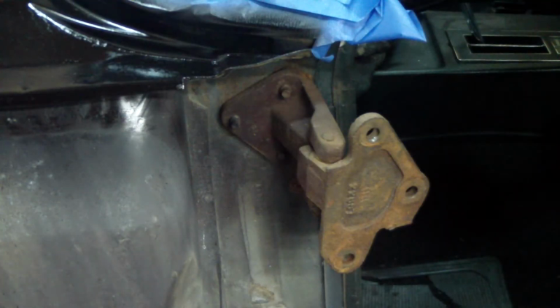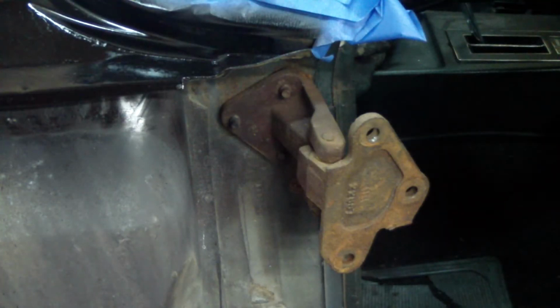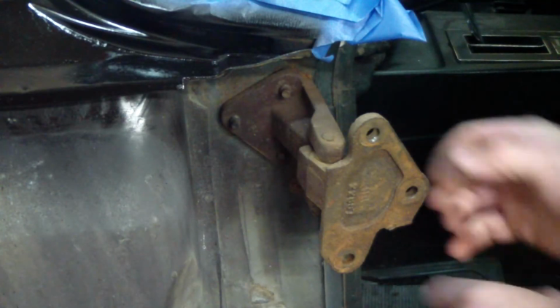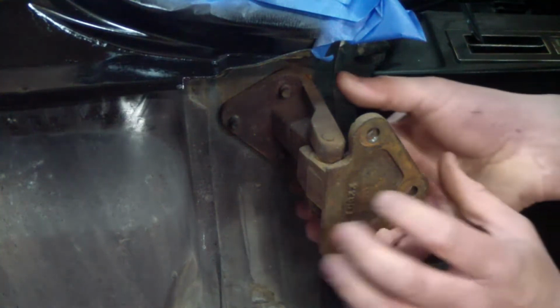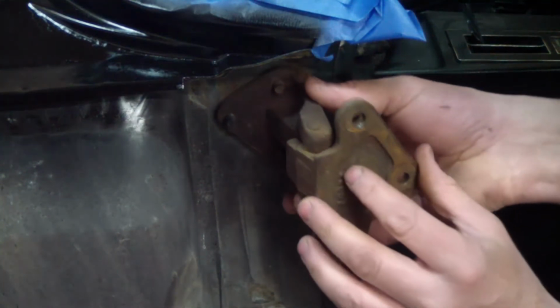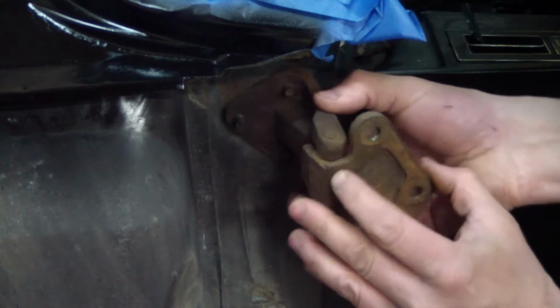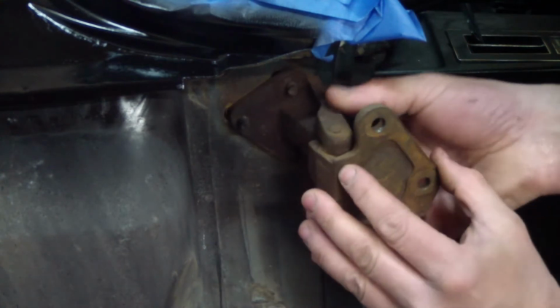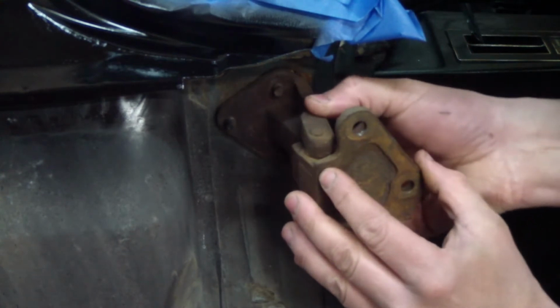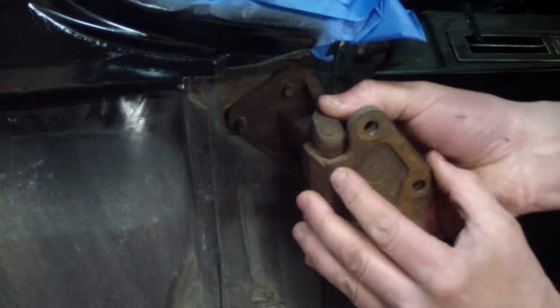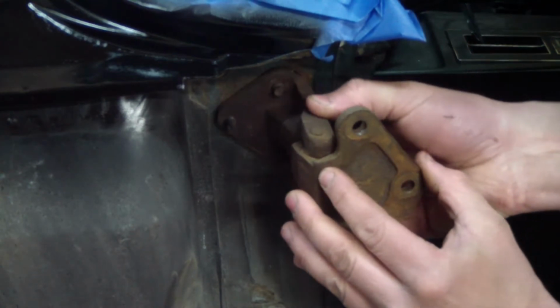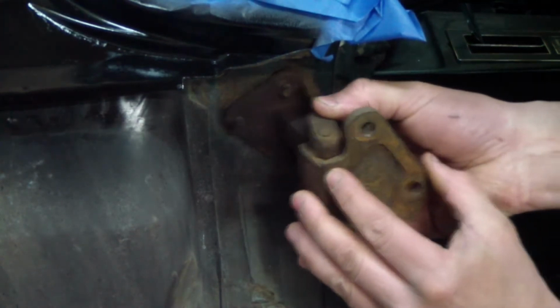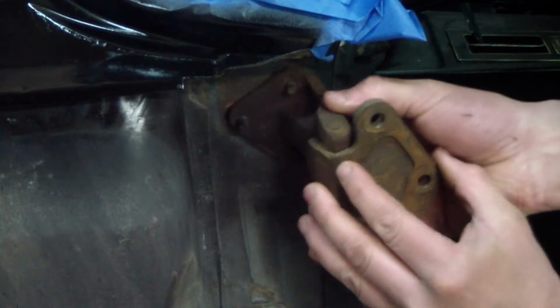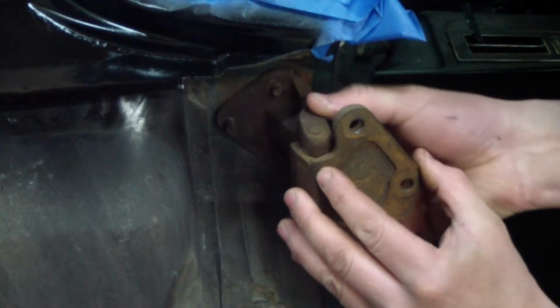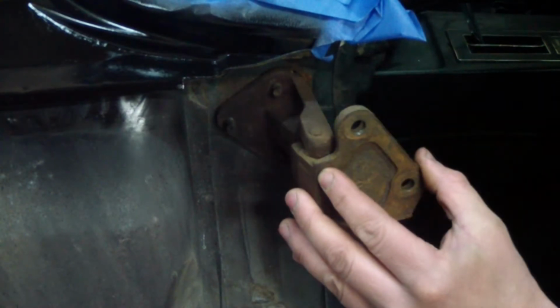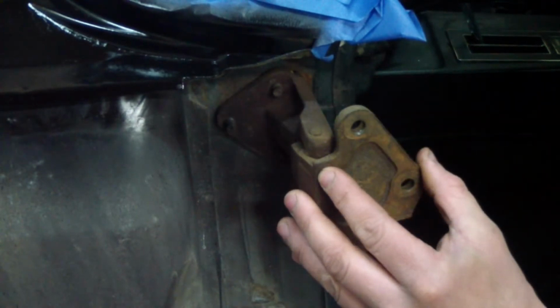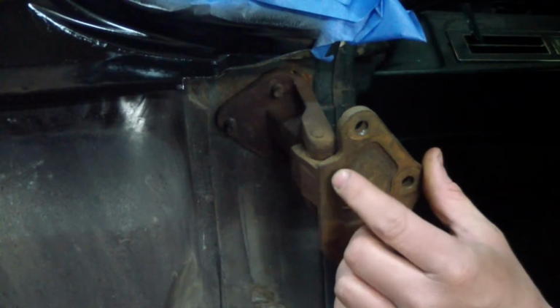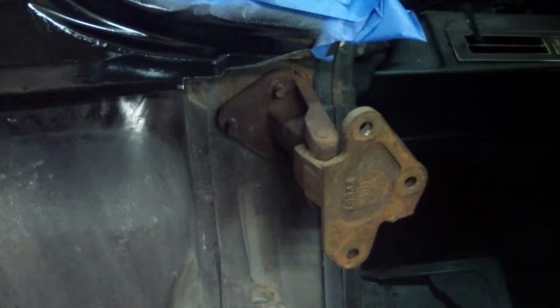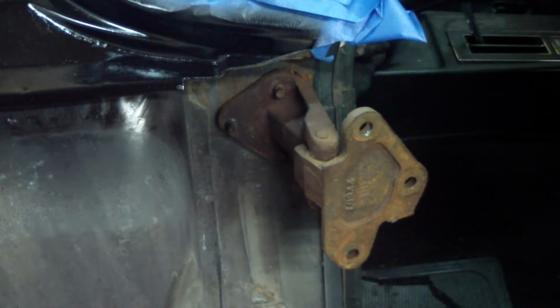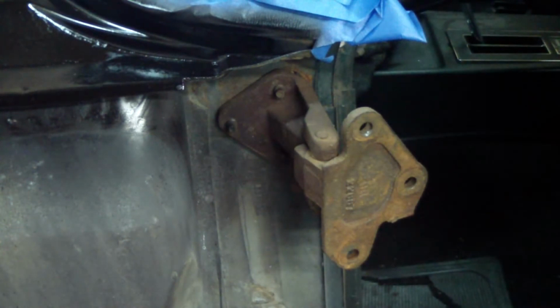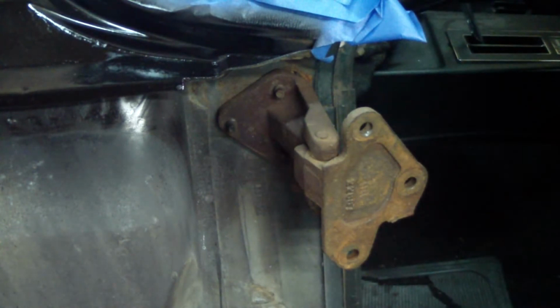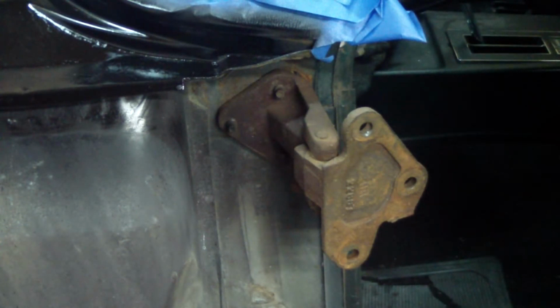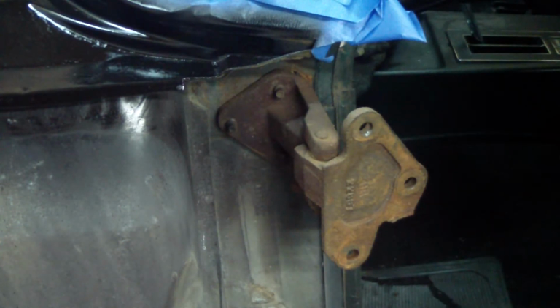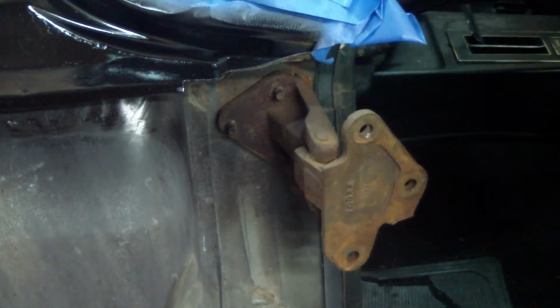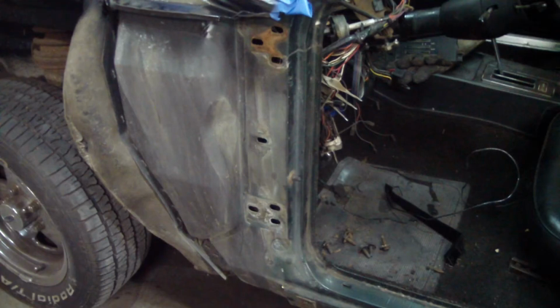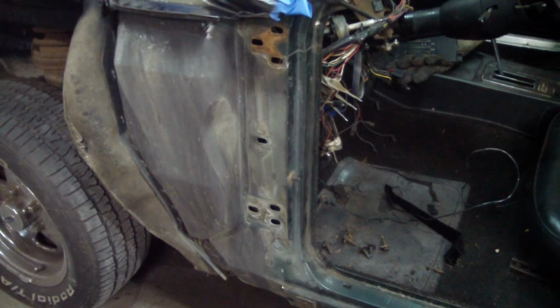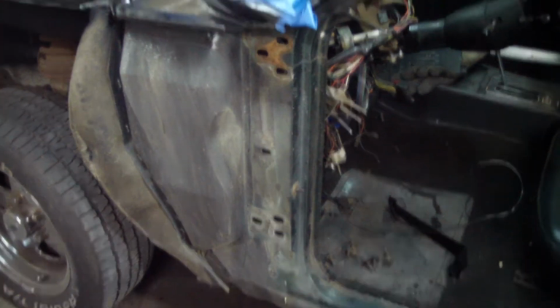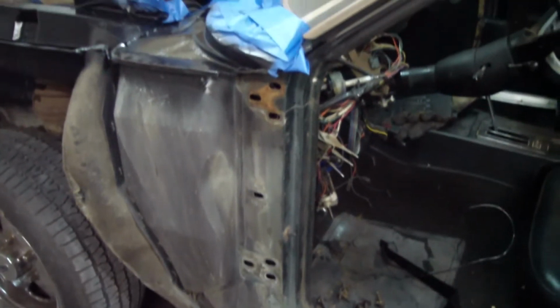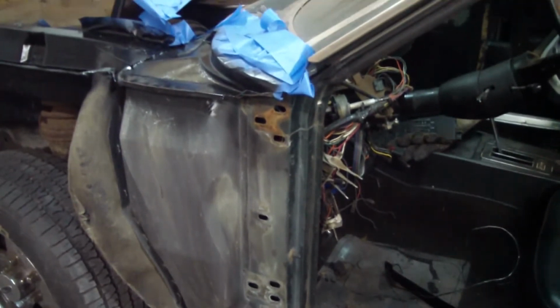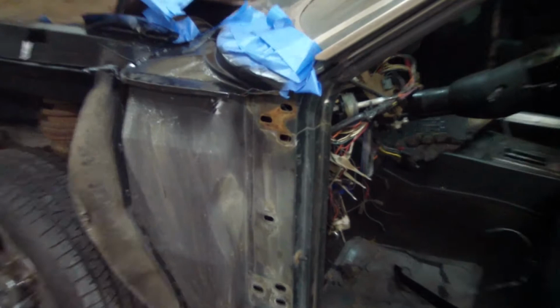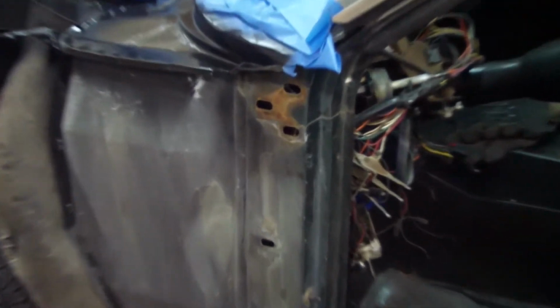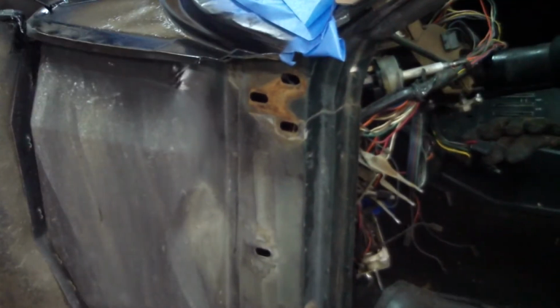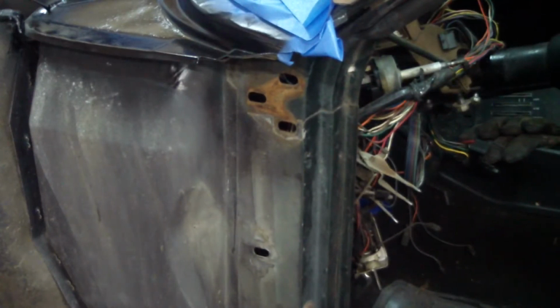Here's a look at the hinge loosened up from the inside. You can see there's a ton of adjustment in it, so hopefully we can get this door squared away. Here's a look at the door jamb with the oval-out holes for the hinges.